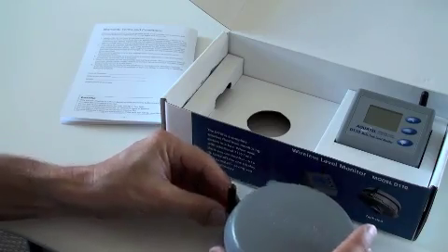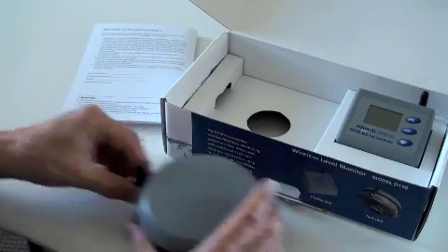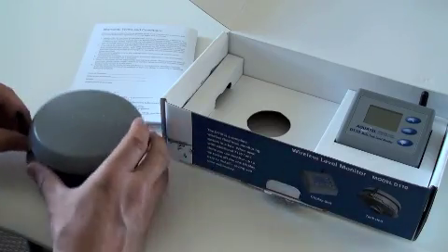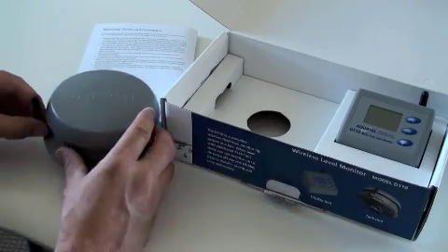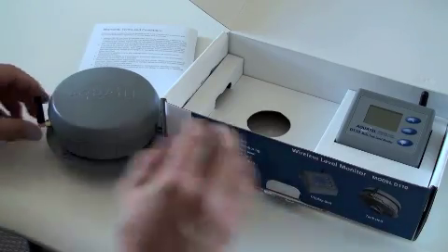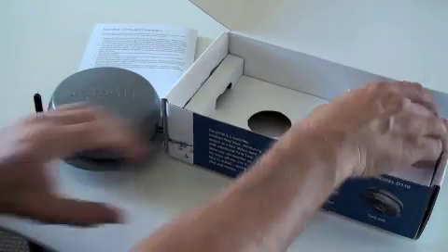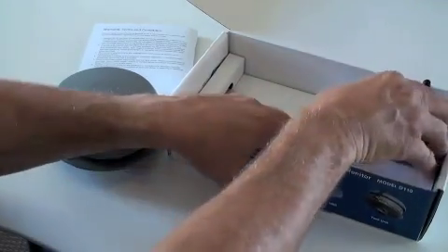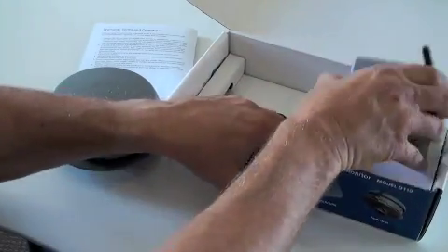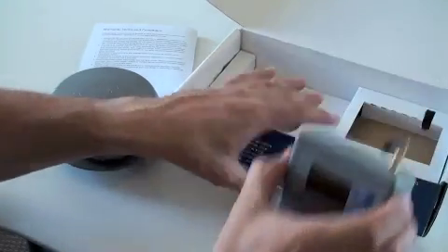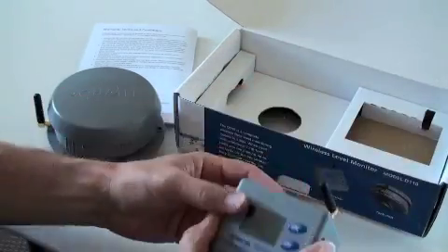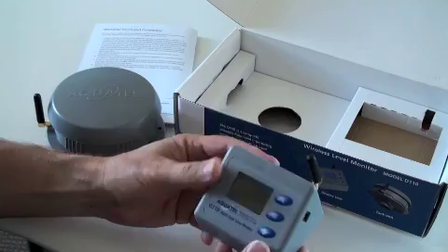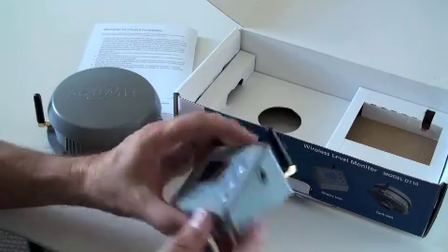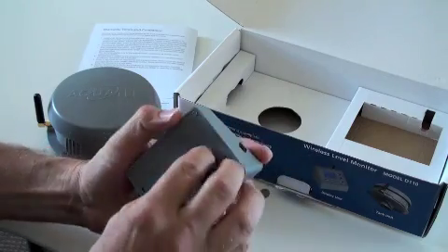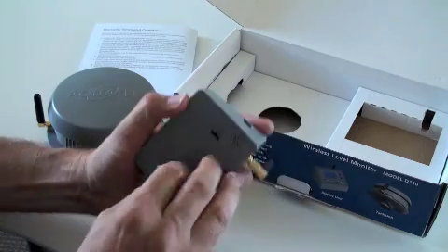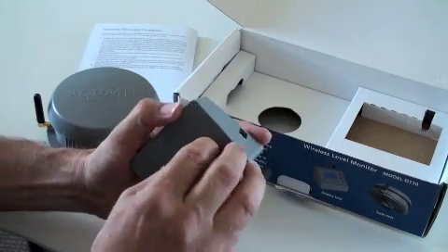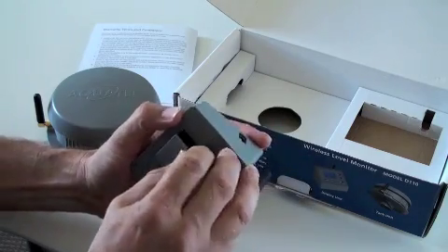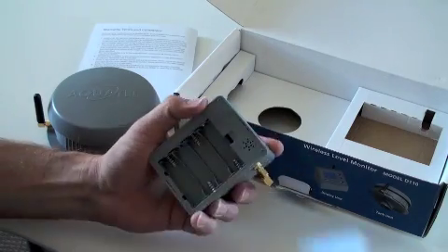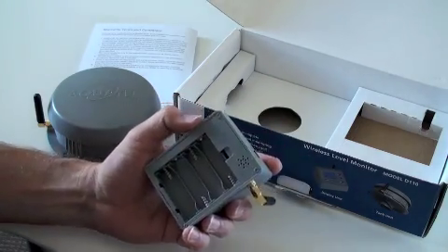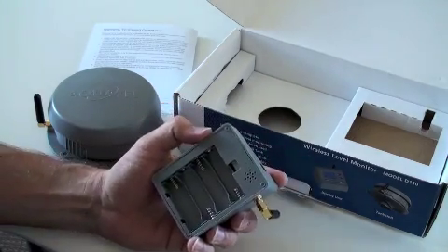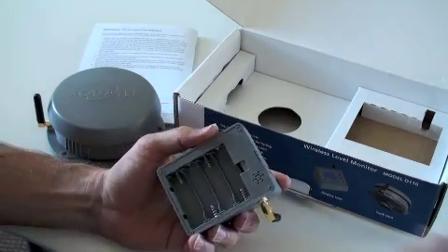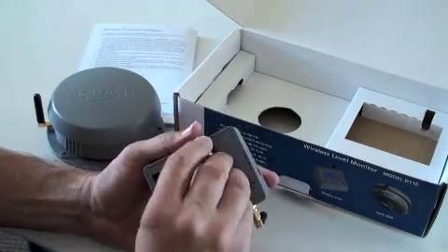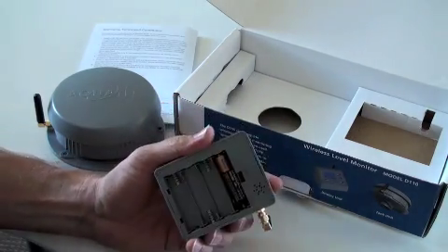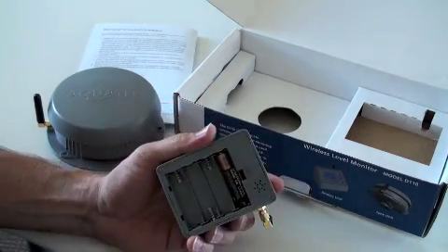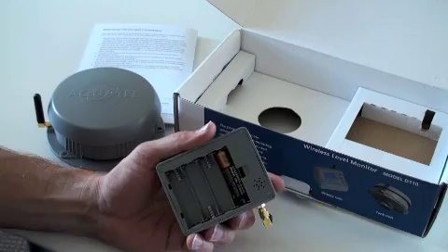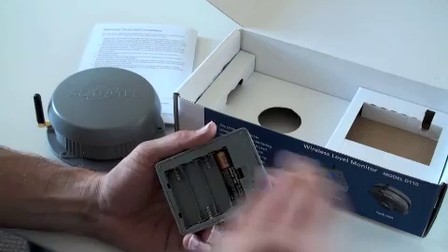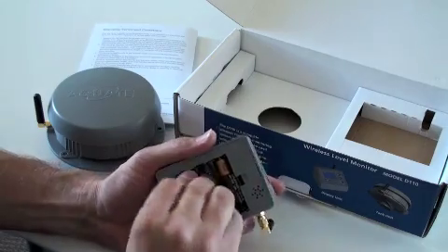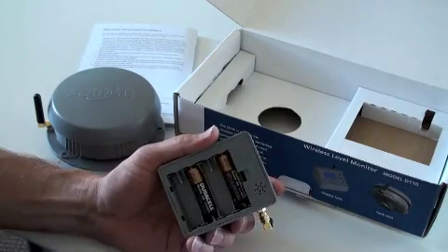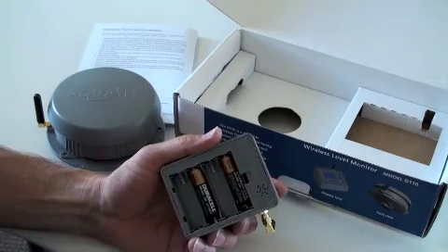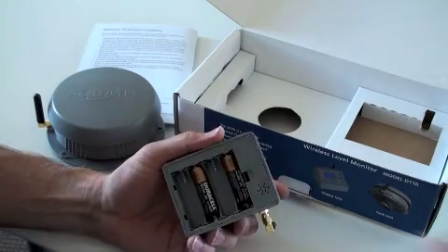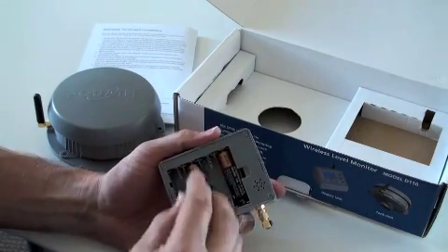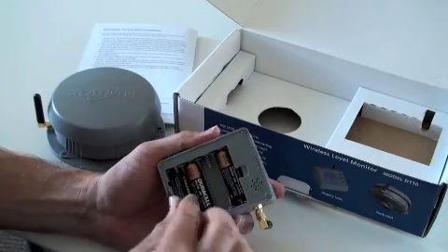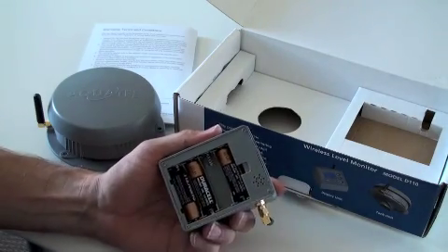To install the batteries into the display unit, simply remove the battery base cover and install the four AA alkaline batteries. The unit will automatically power up when the batteries are installed.